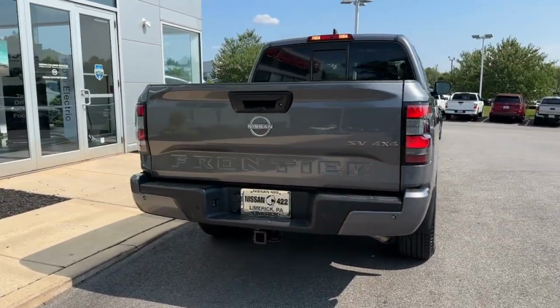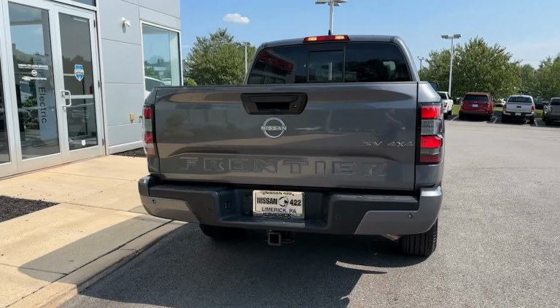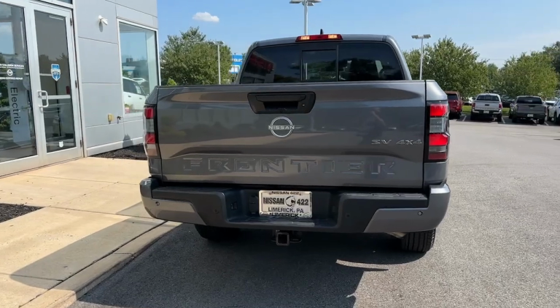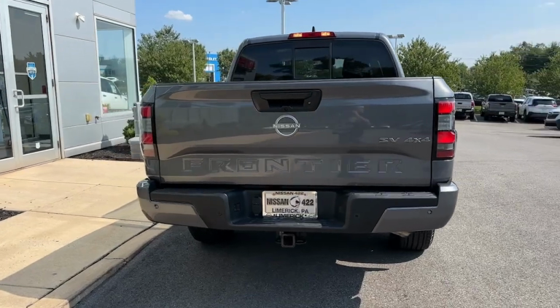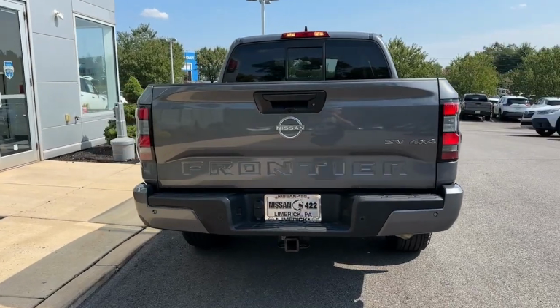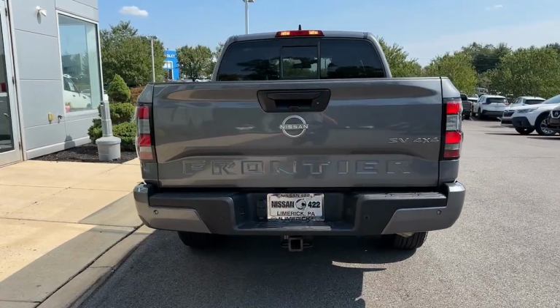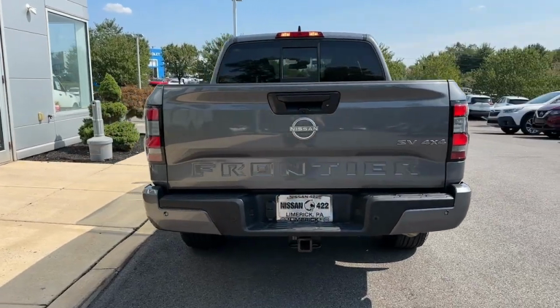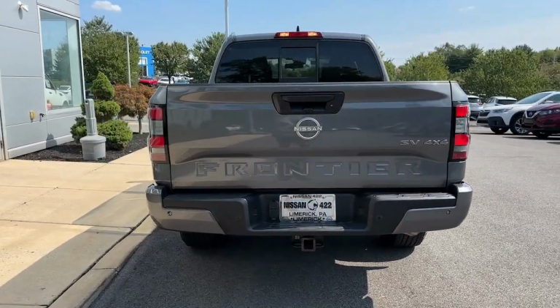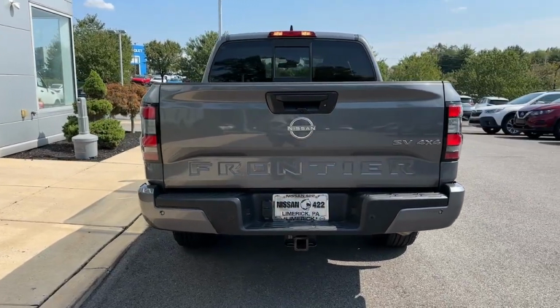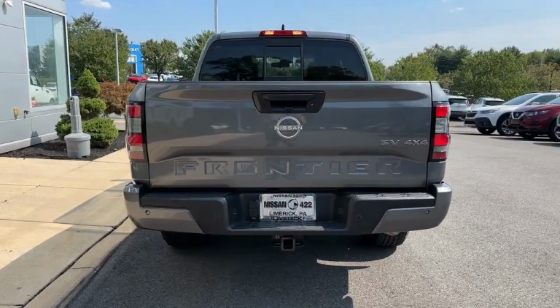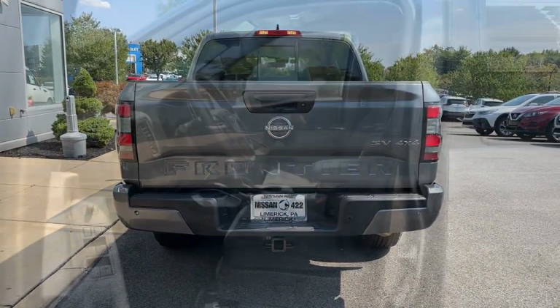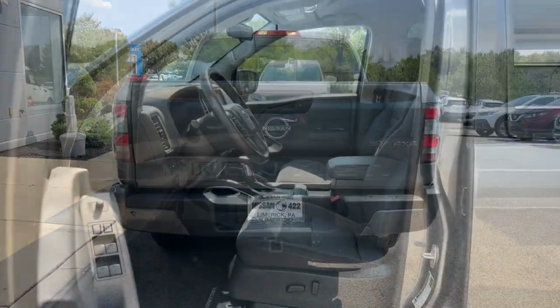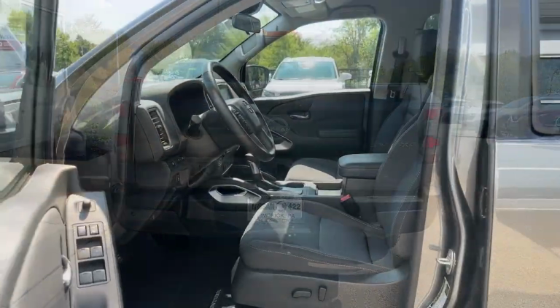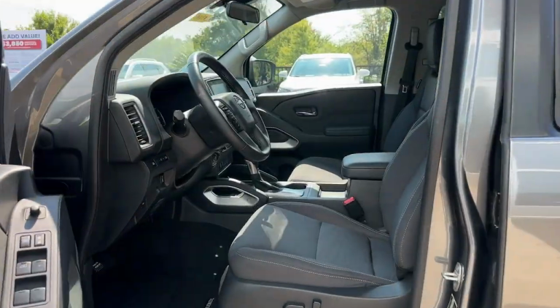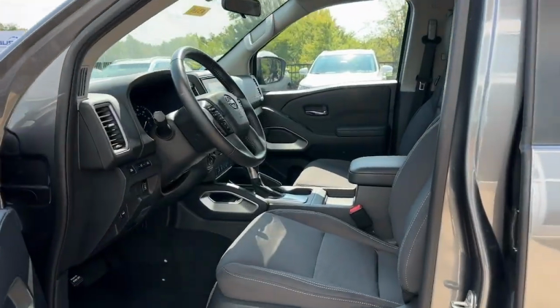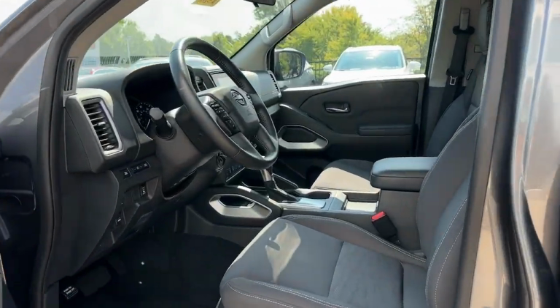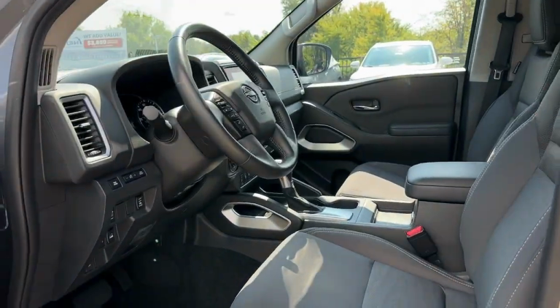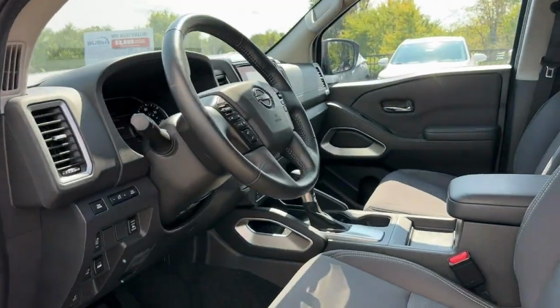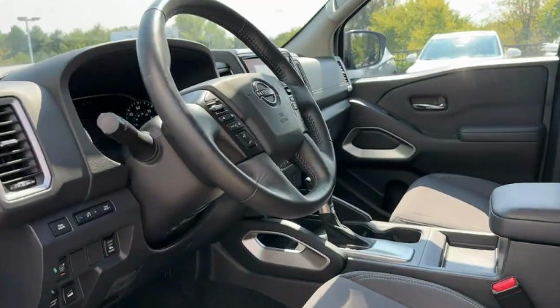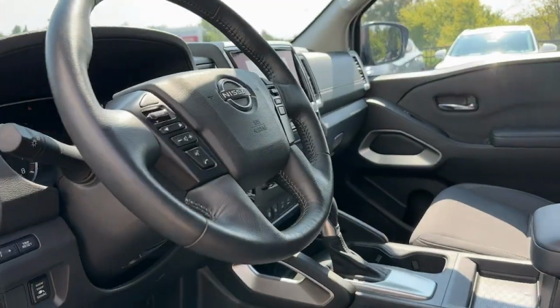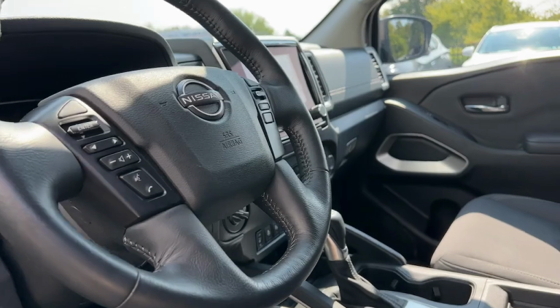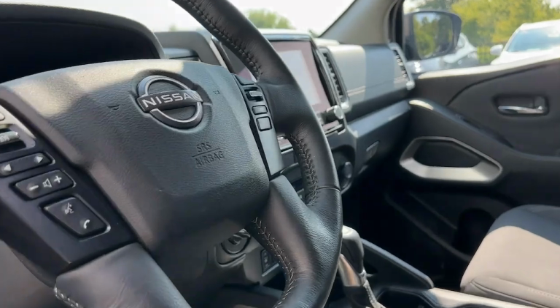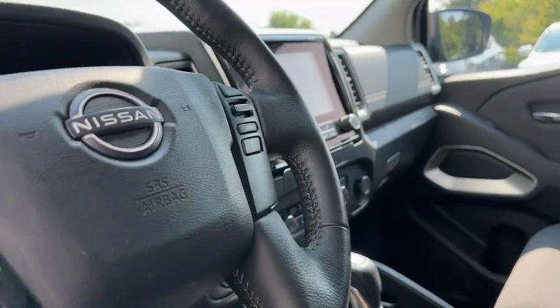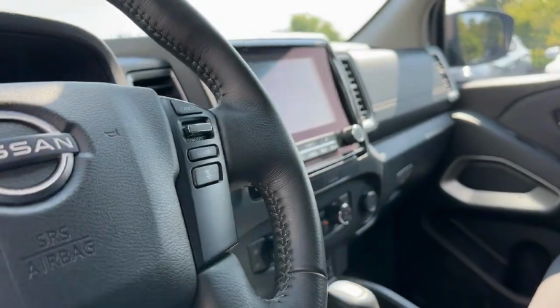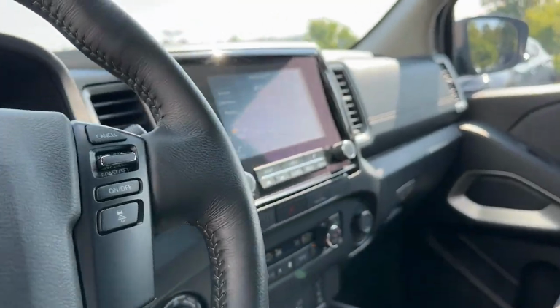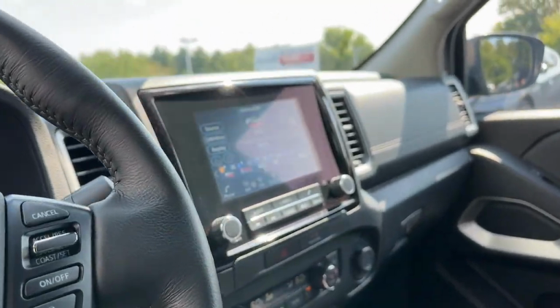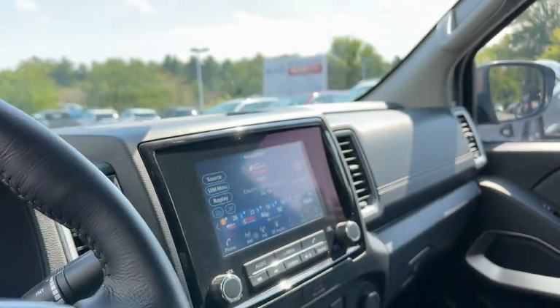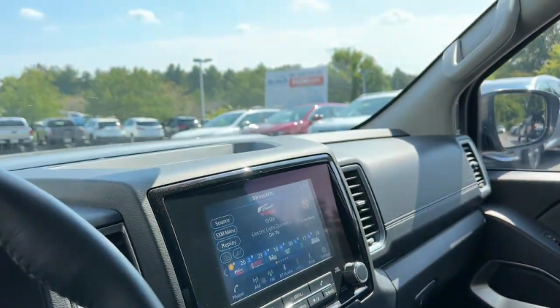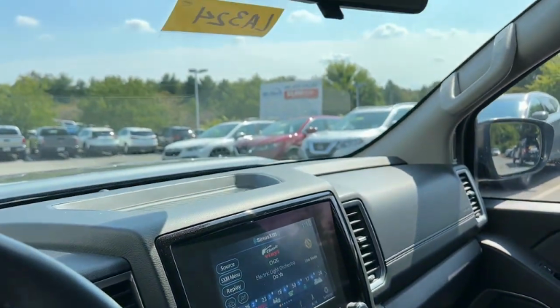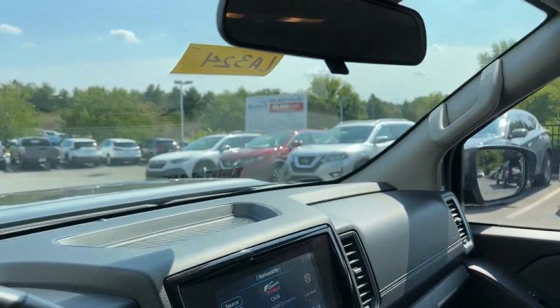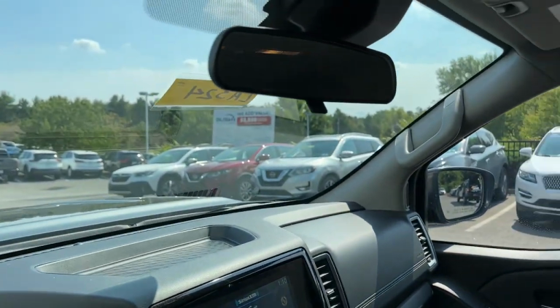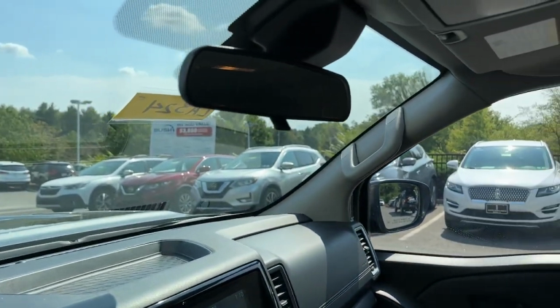Feel ready to meet the challenge in this capable Frontier. Treat yourself to a test drive today. Our staff will toss you the keys and give you an outstanding customer experience.